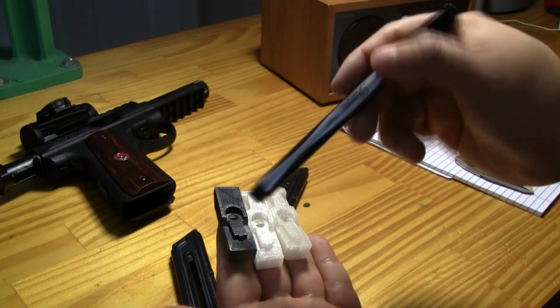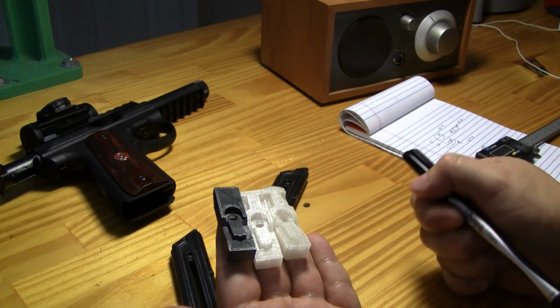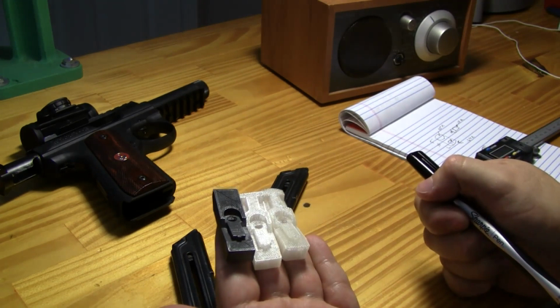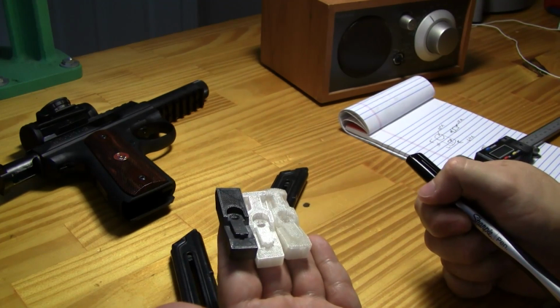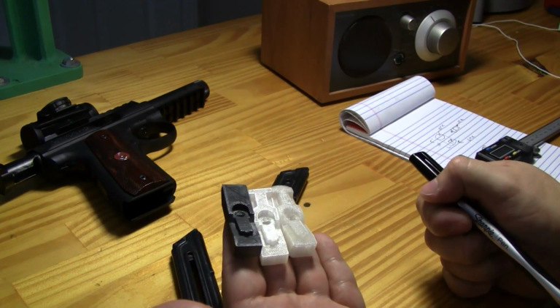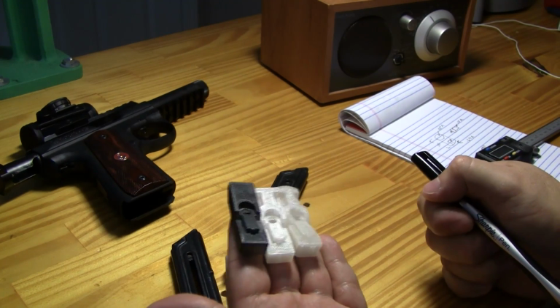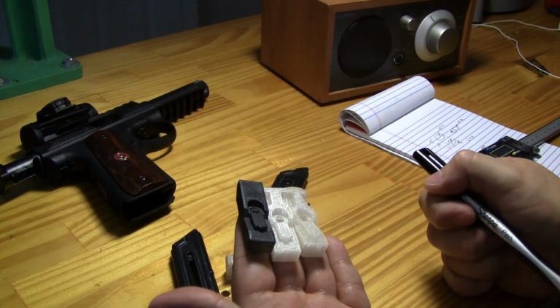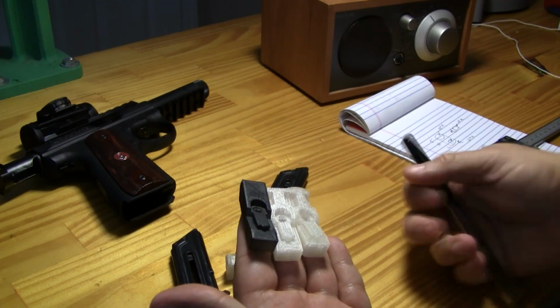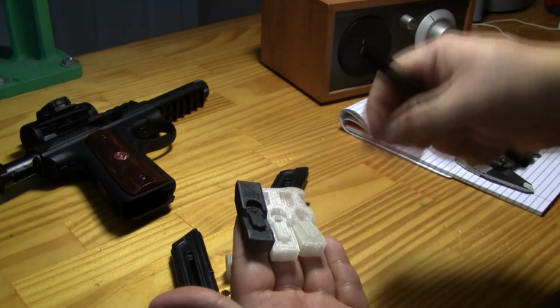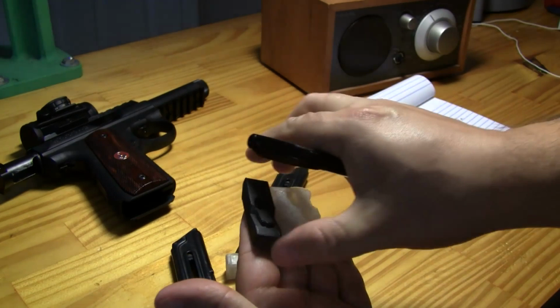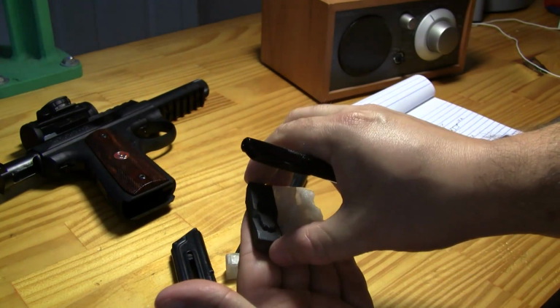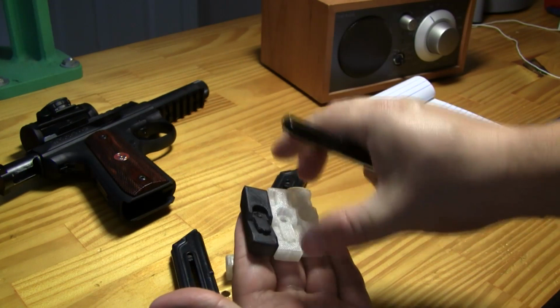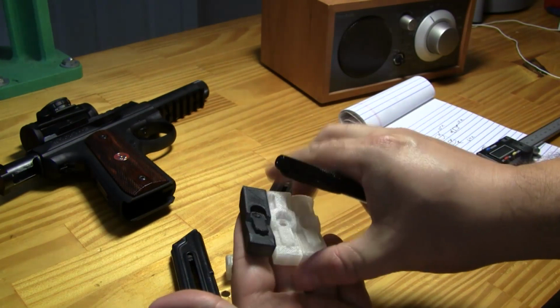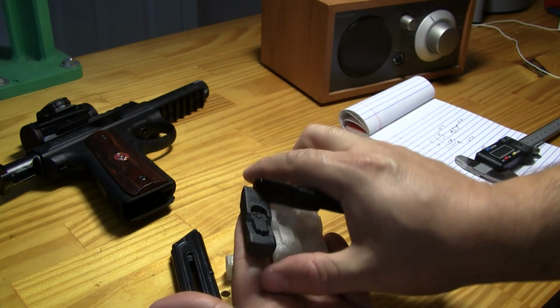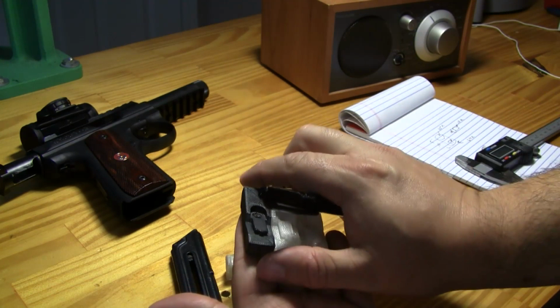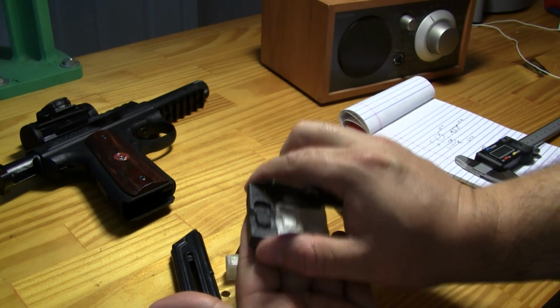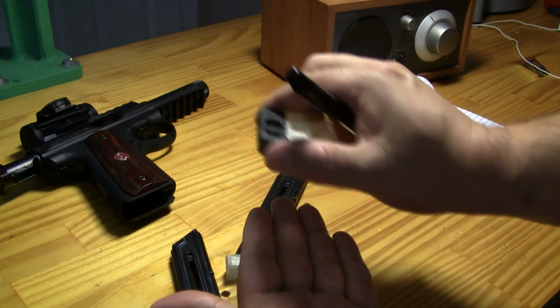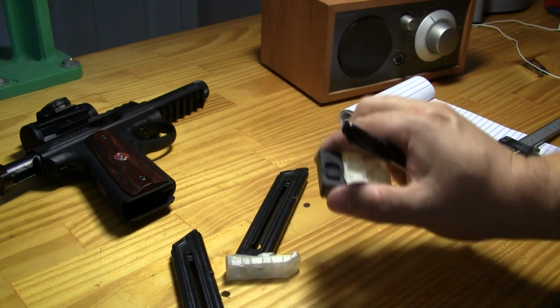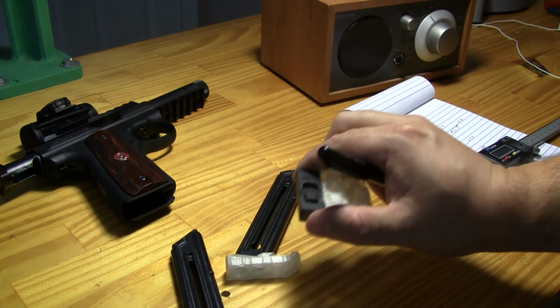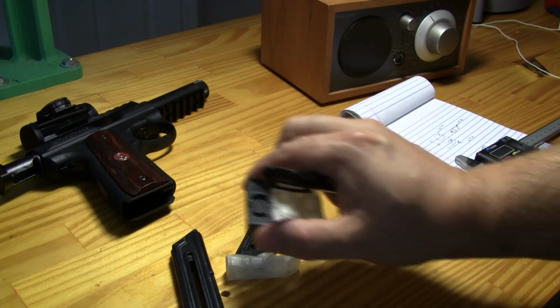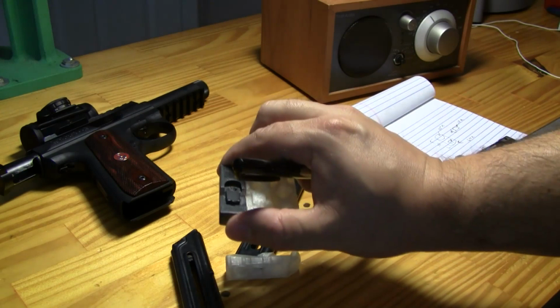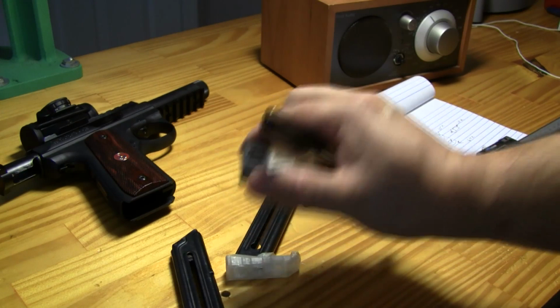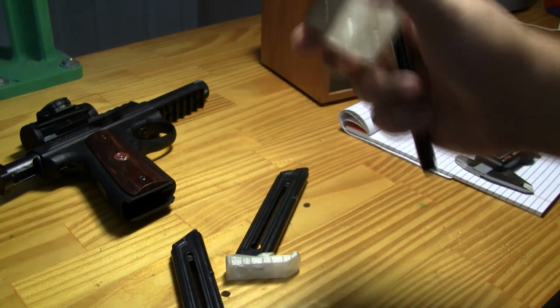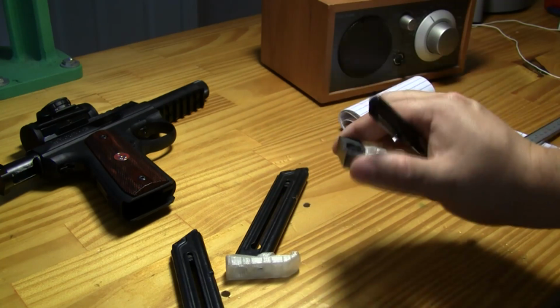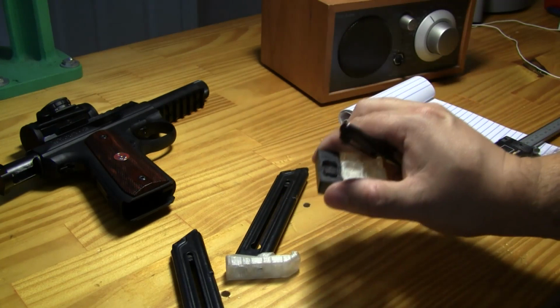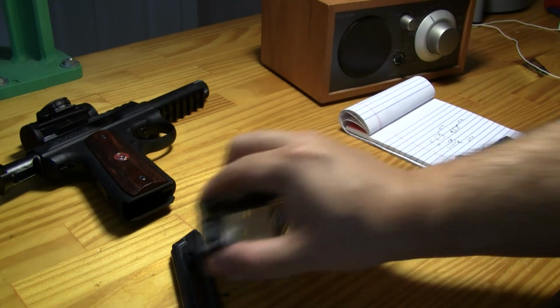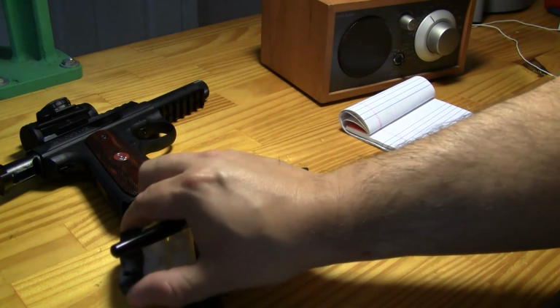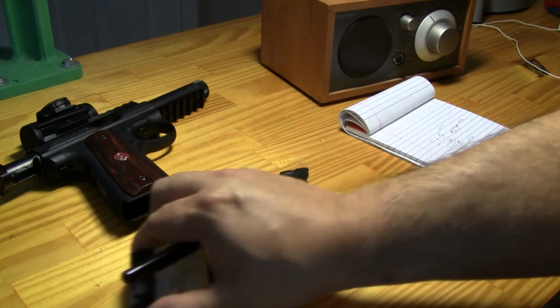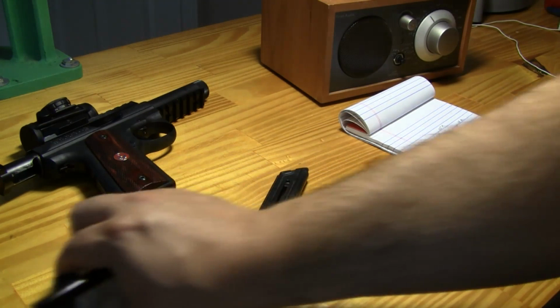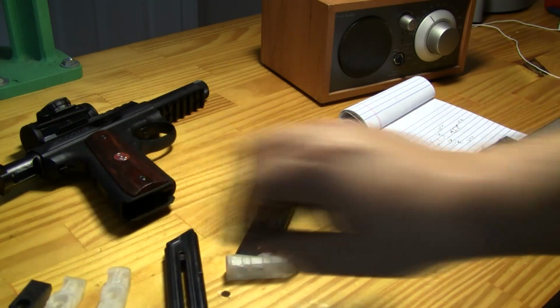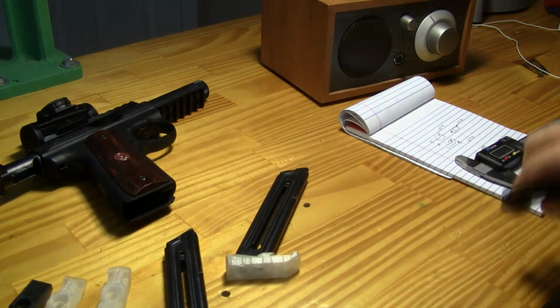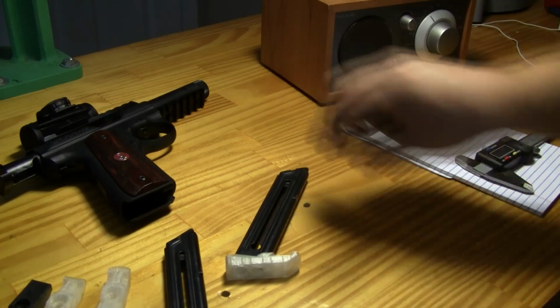3D printing does sometimes take more than one try — actually it almost always takes more than one try. That's what we're going to talk about and go through those steps and that learning process together.